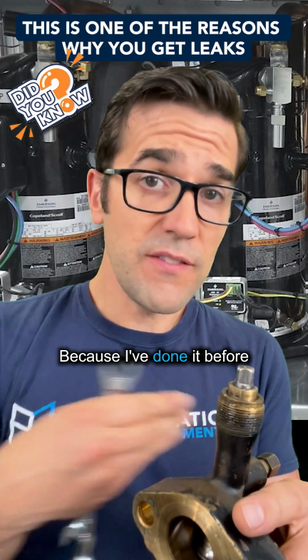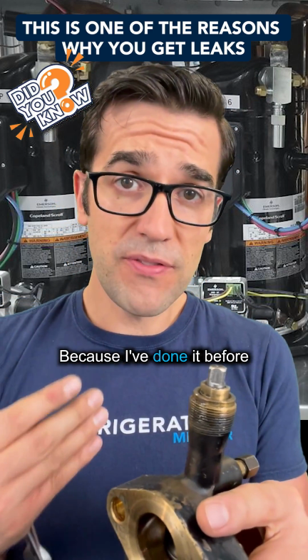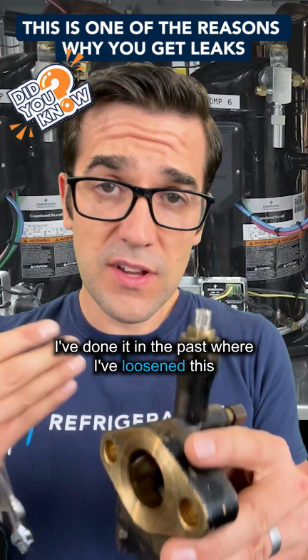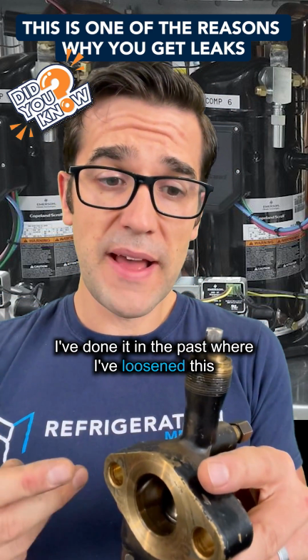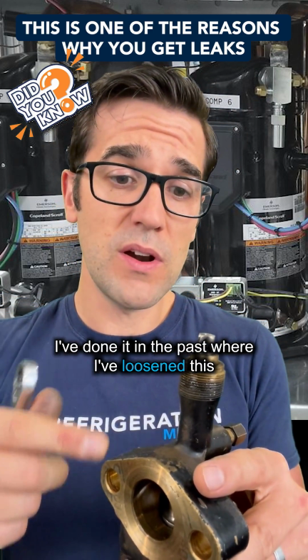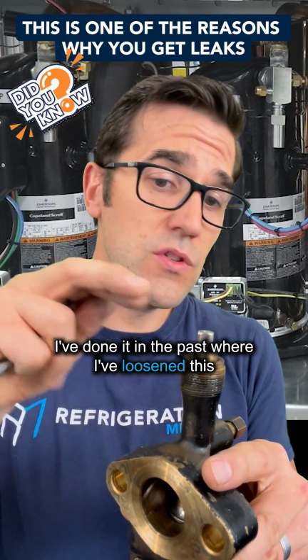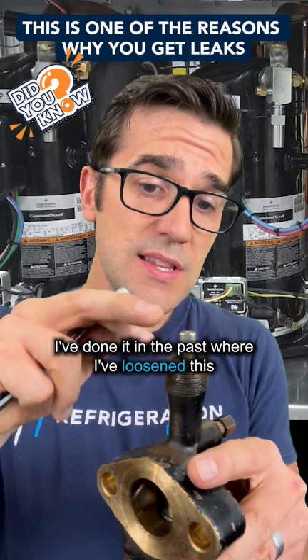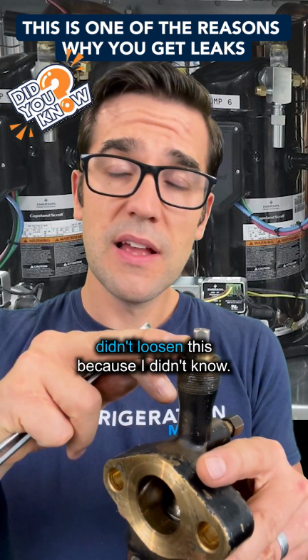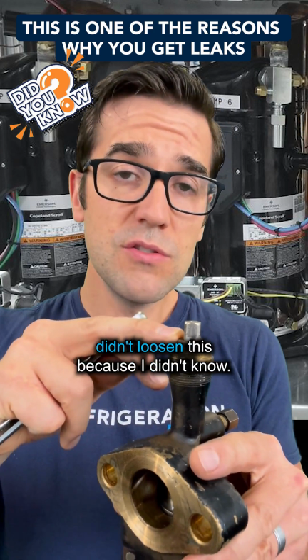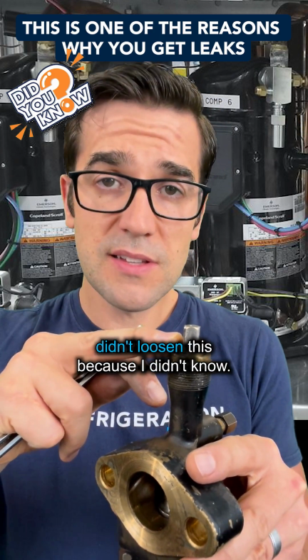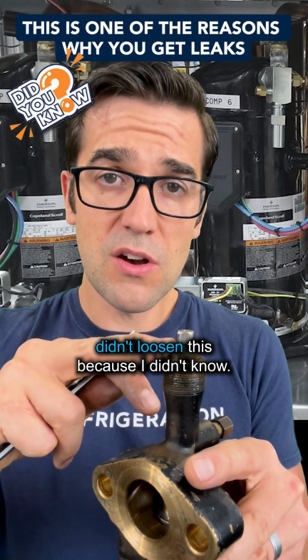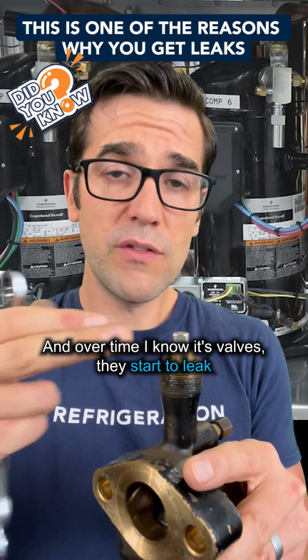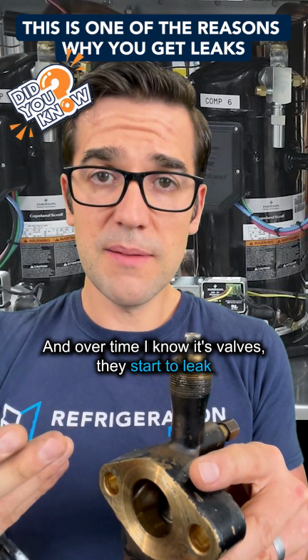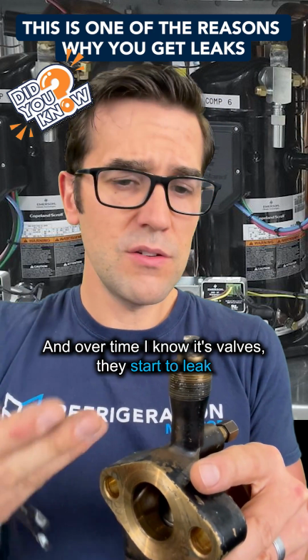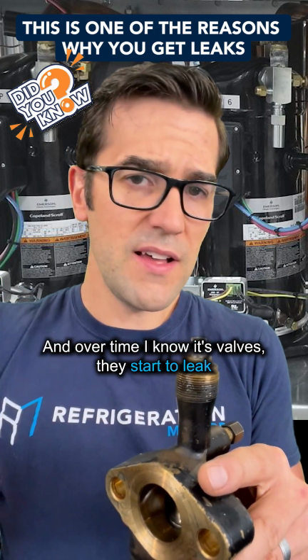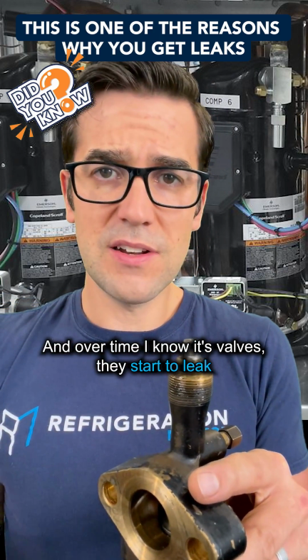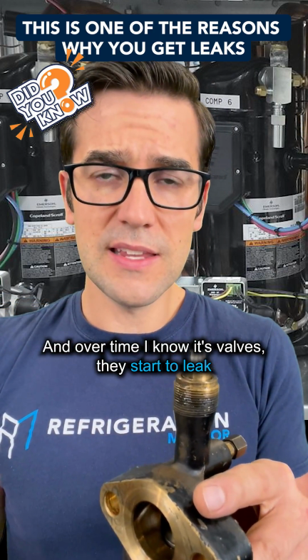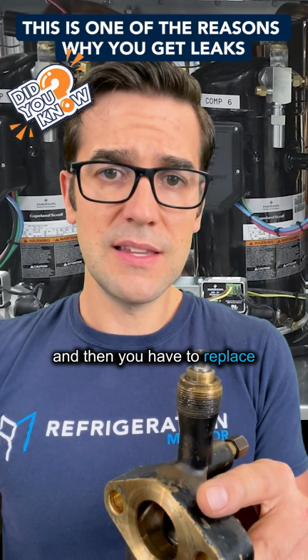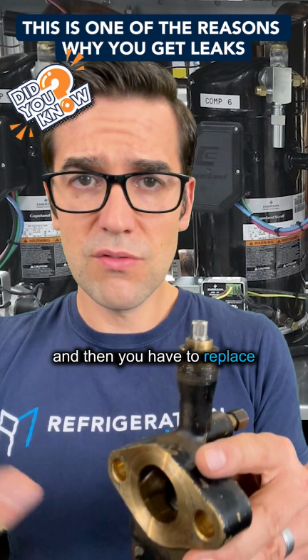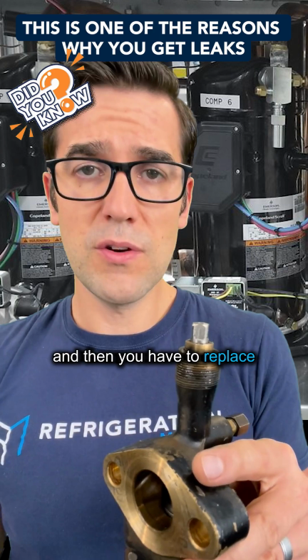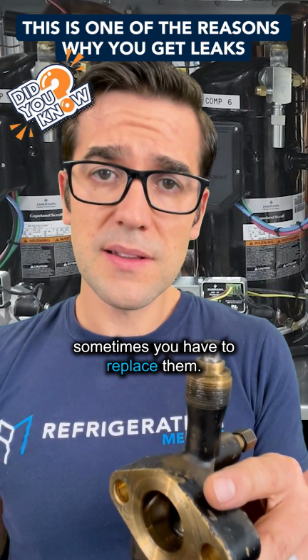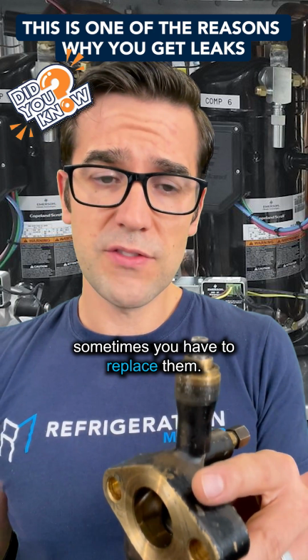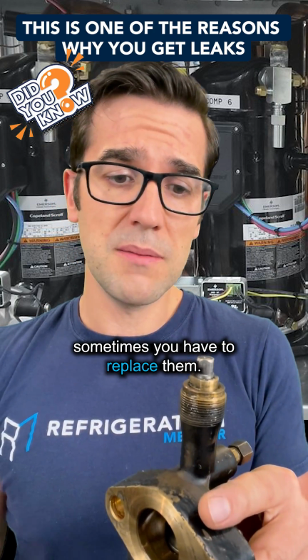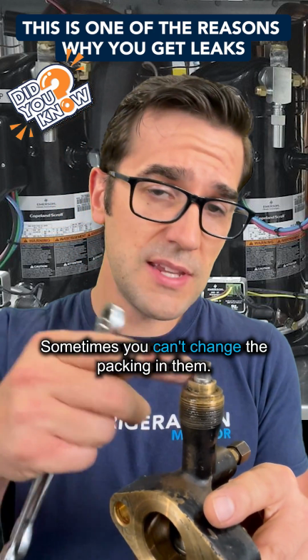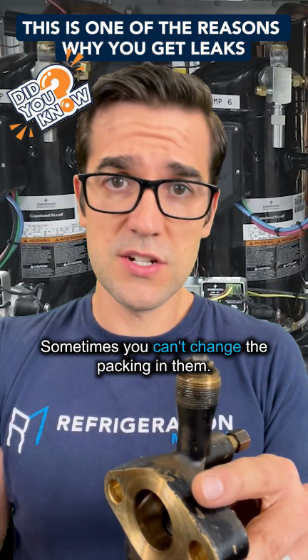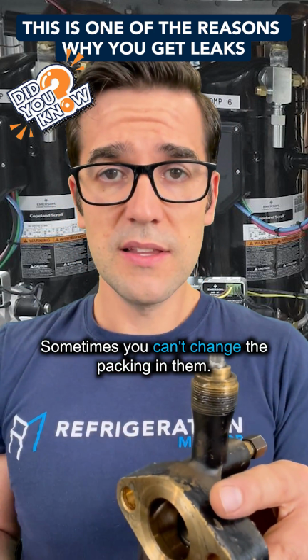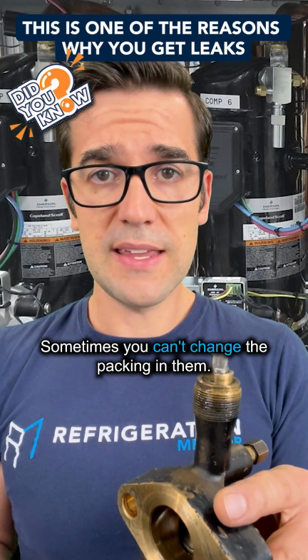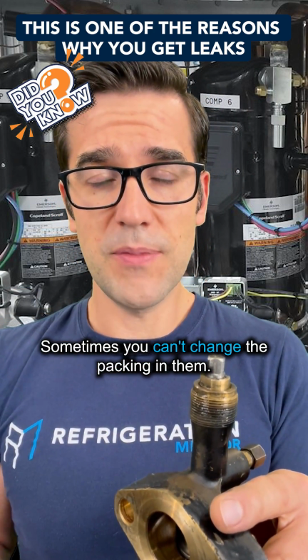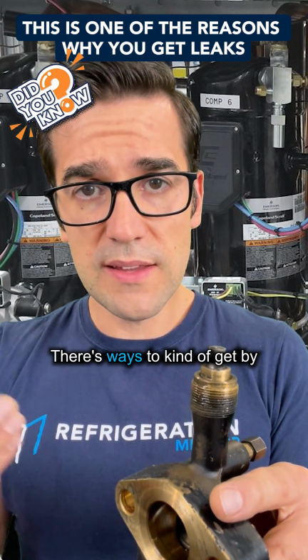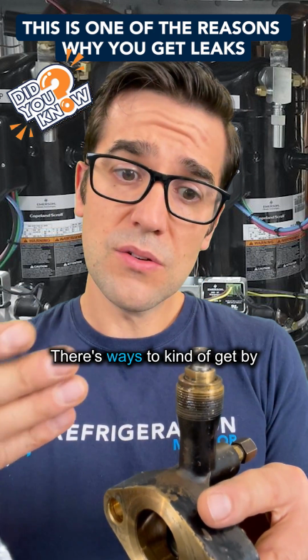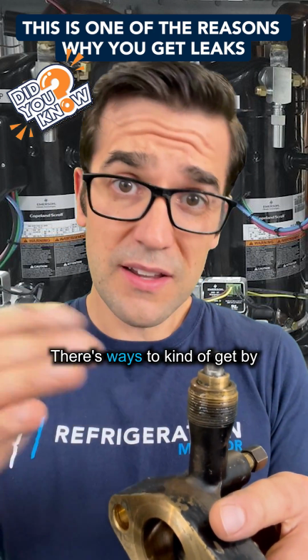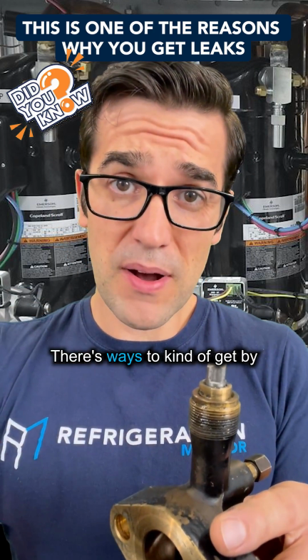Because I've done it before — I've loosened this stem and didn't loosen the packing because I didn't know. And over time the valve starts to leak and then you have to replace it. Sometimes you can't change the packing in them, there are ways to kind of get by.